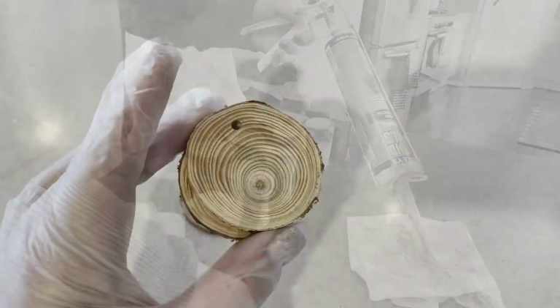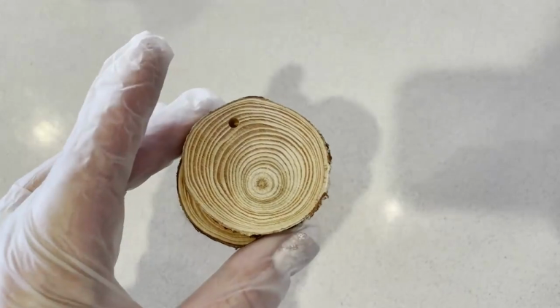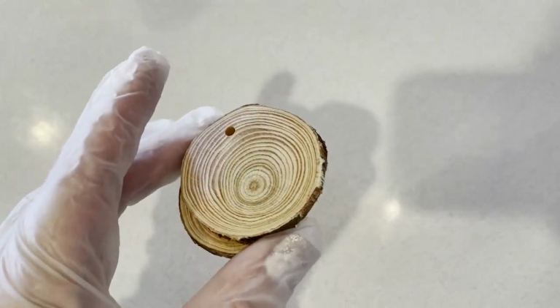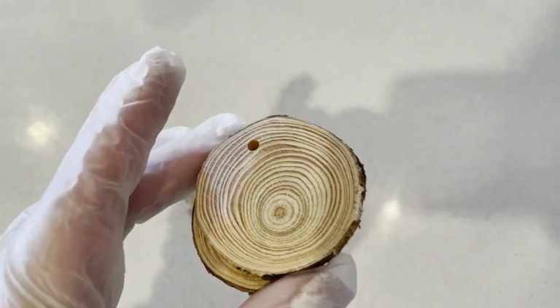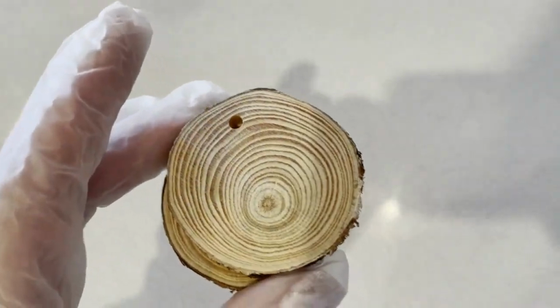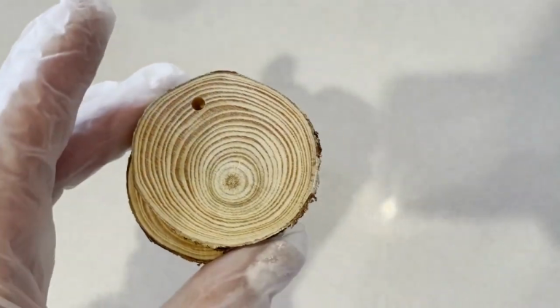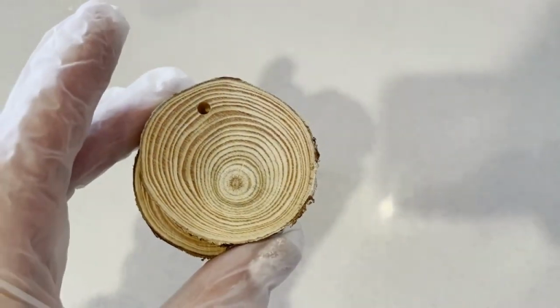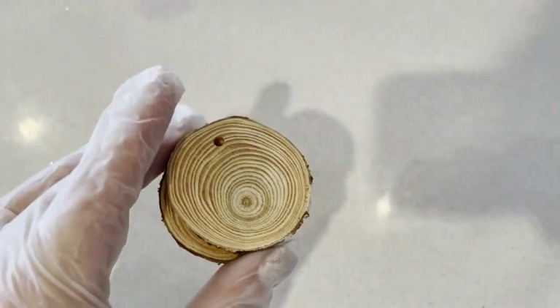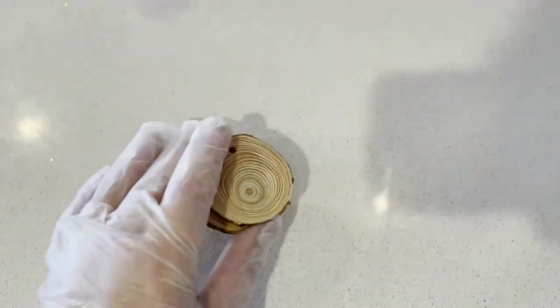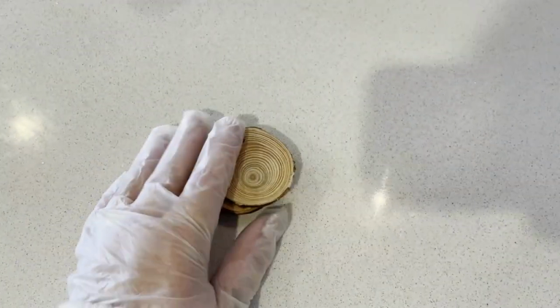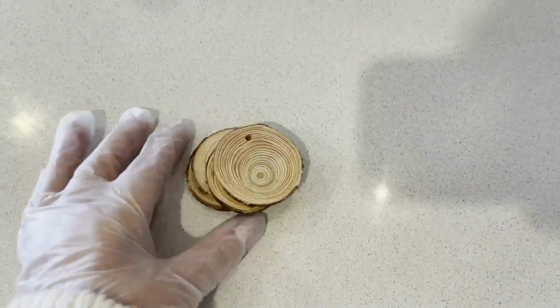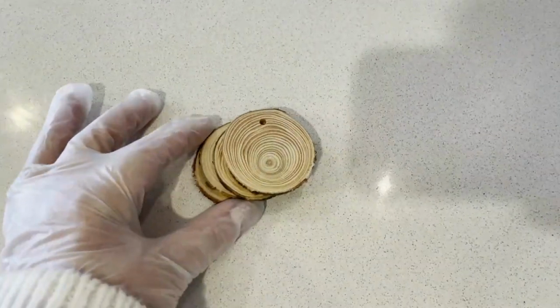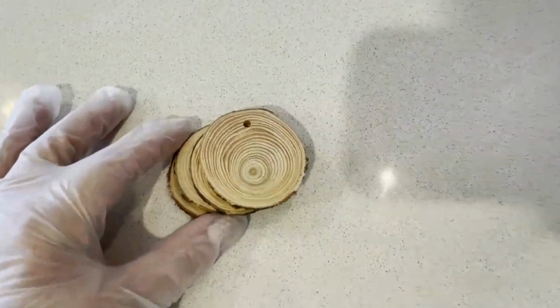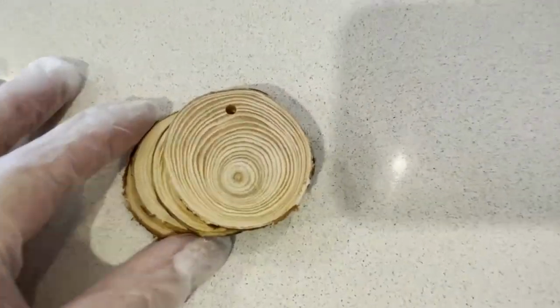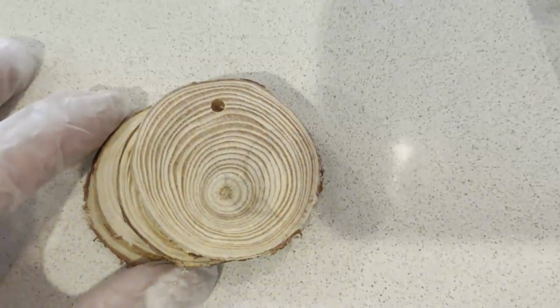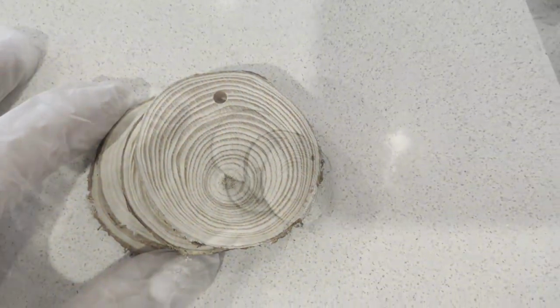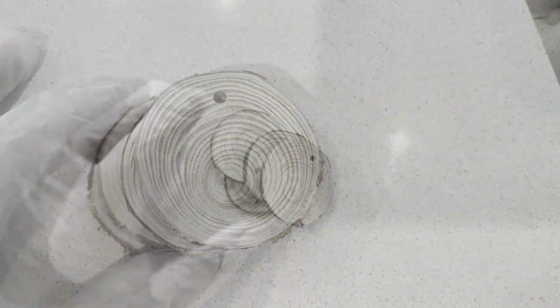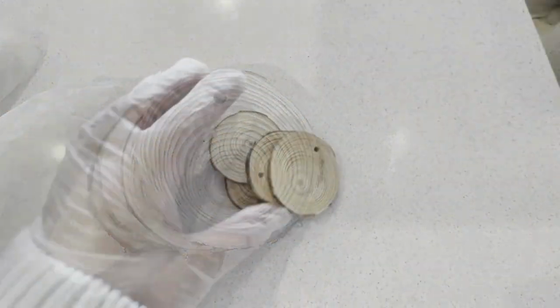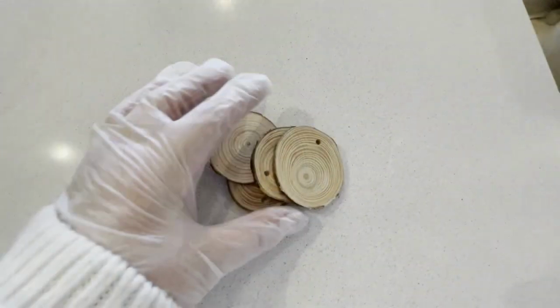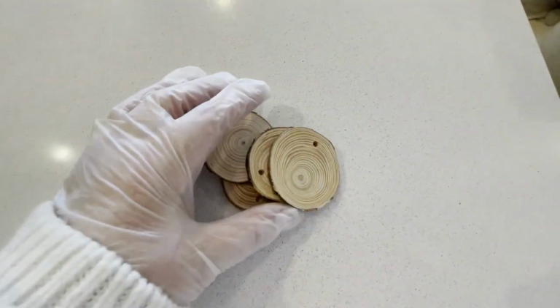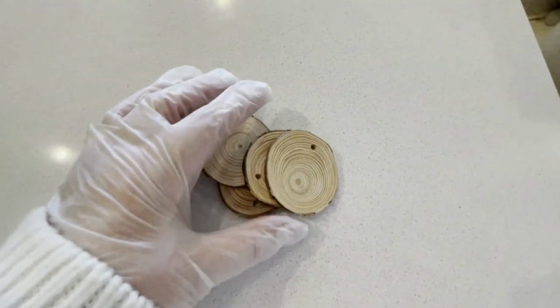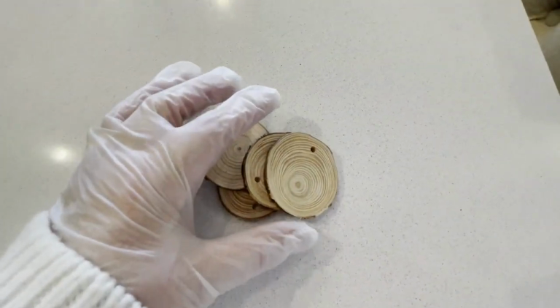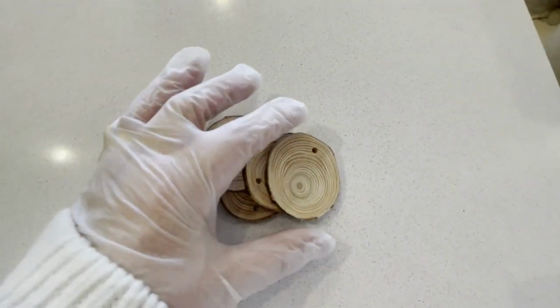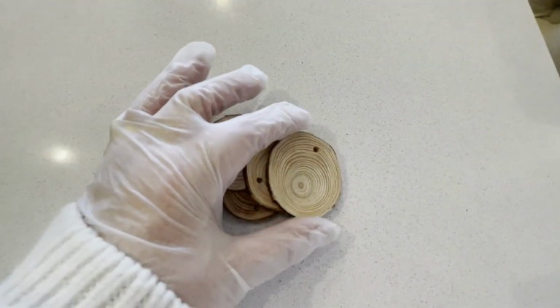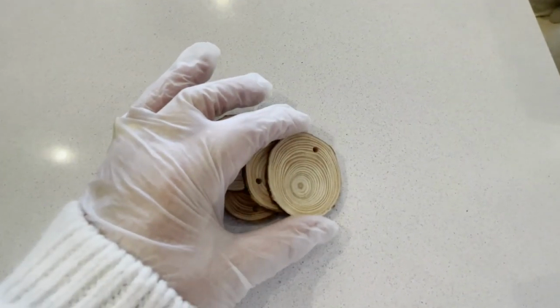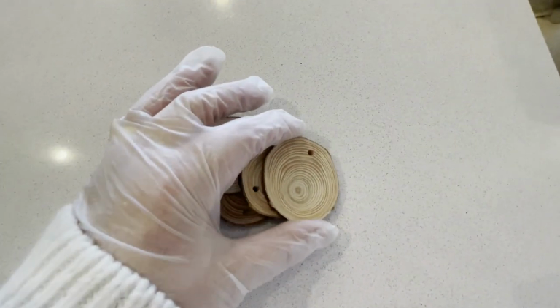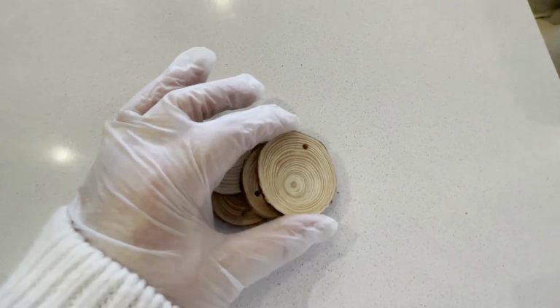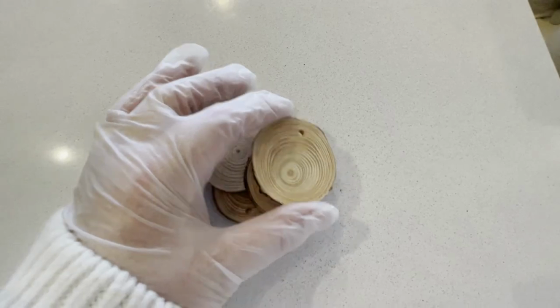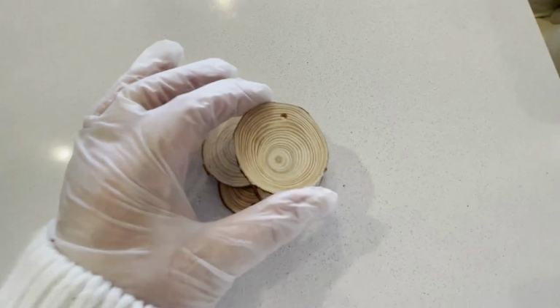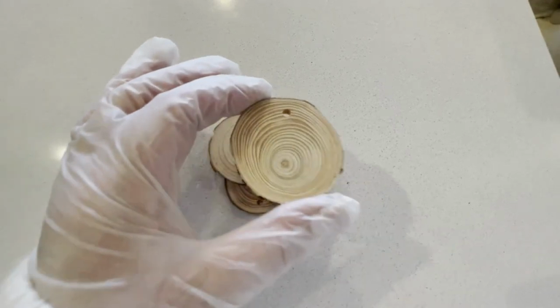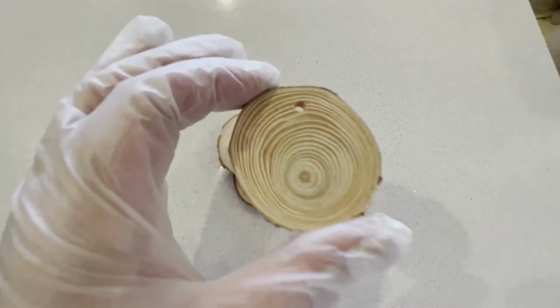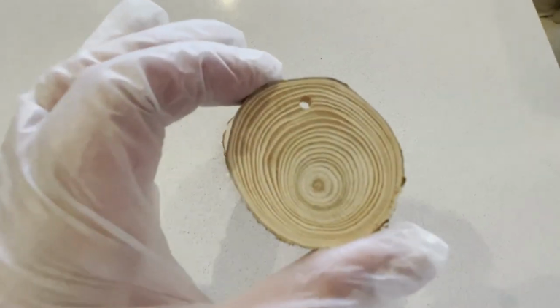Now you'll see here that I've got my gloves on, and I'm using these ones that I picked up from eBay. I was actually a little bit disappointed — they were a bit smaller than what I'd hoped — but I still used them, which you'll see at the end.